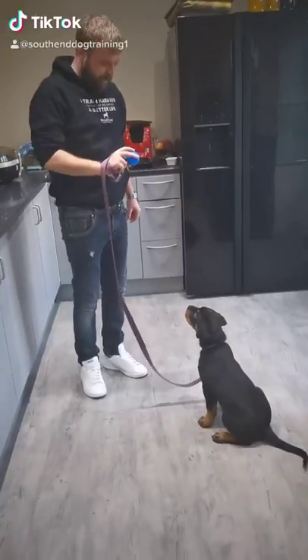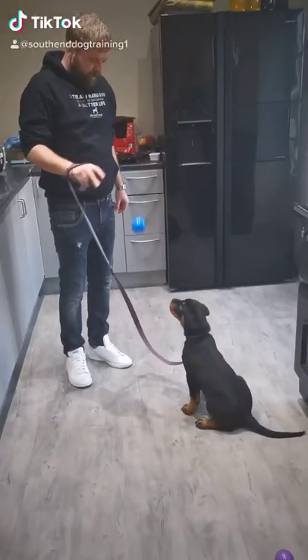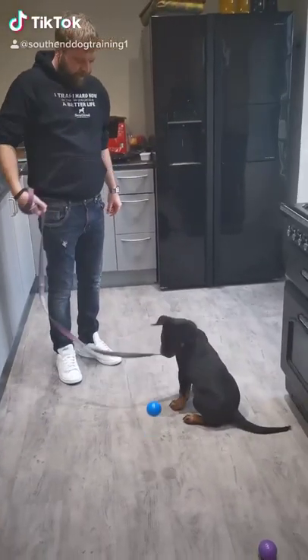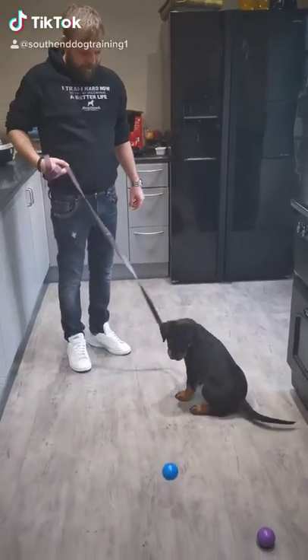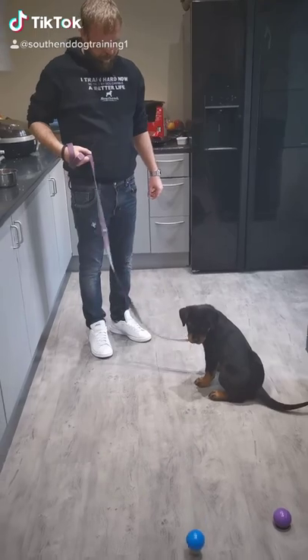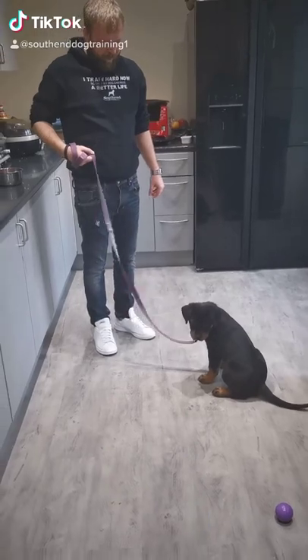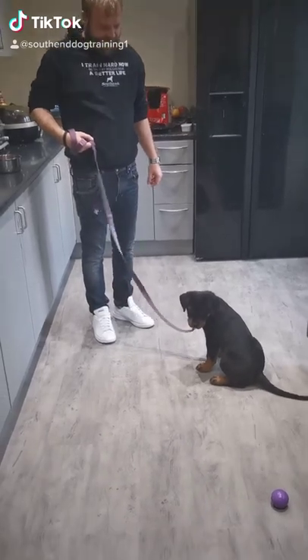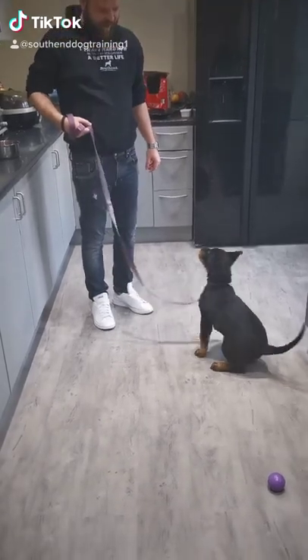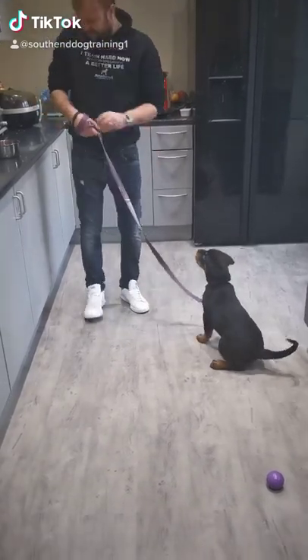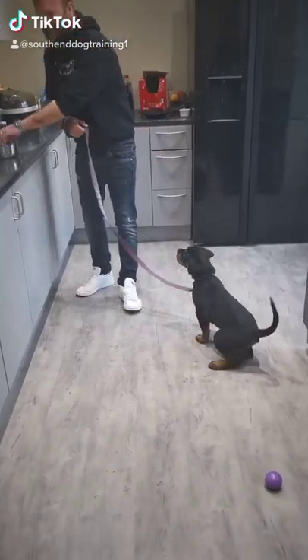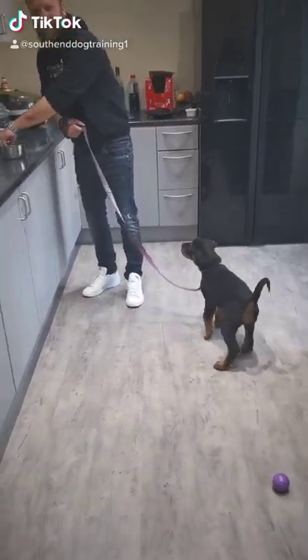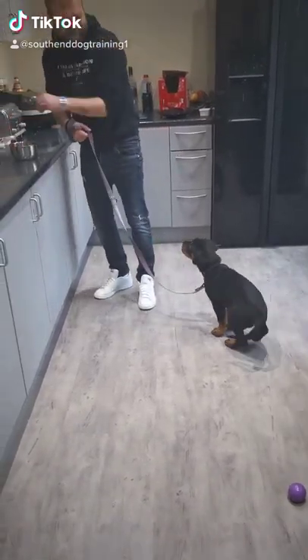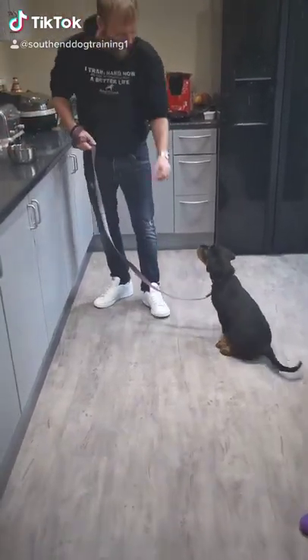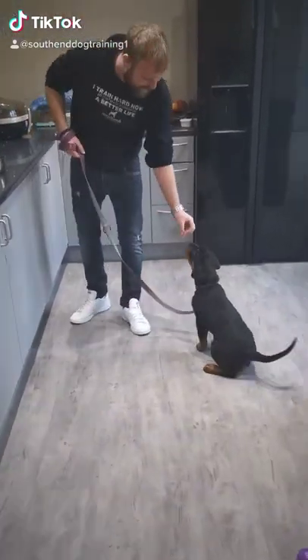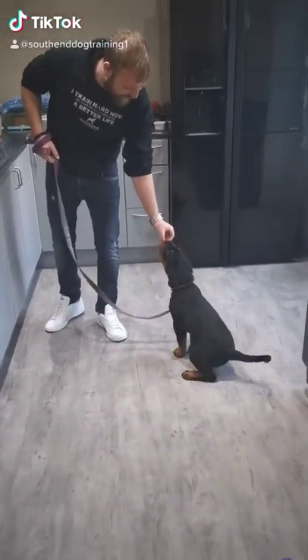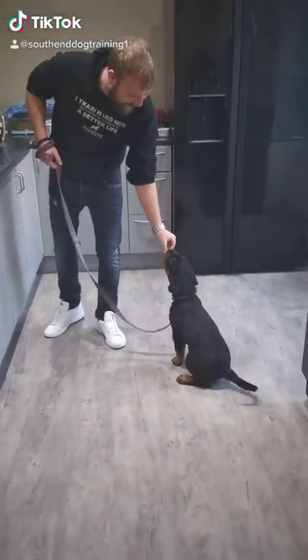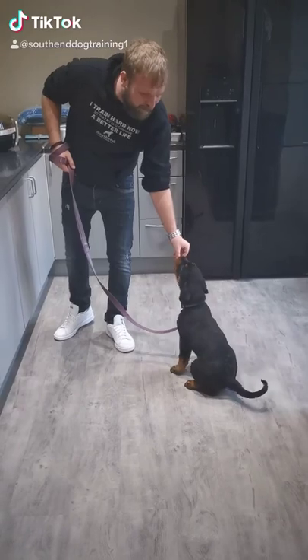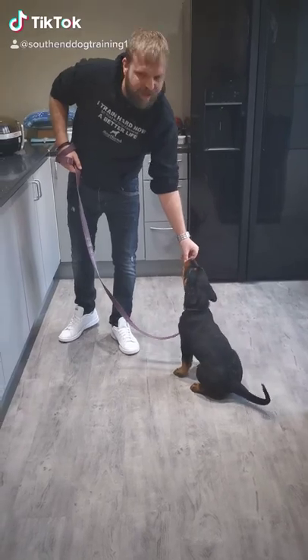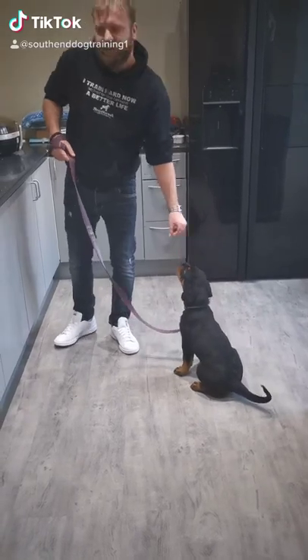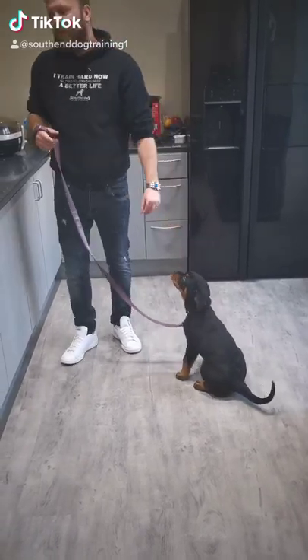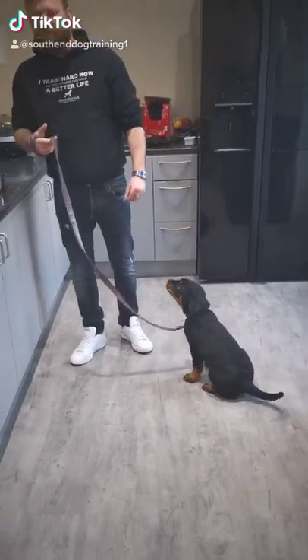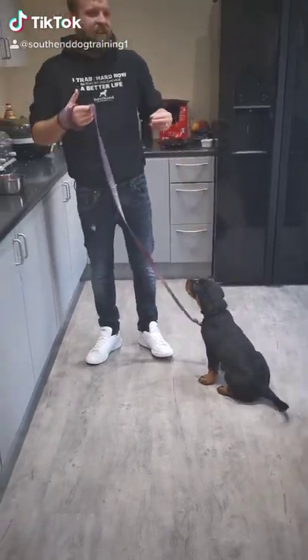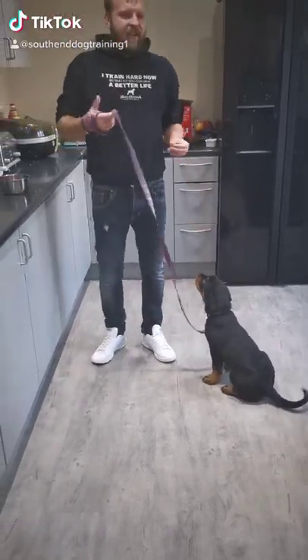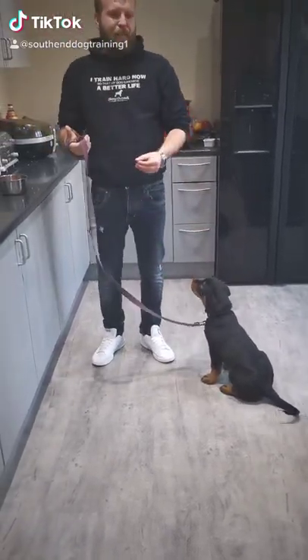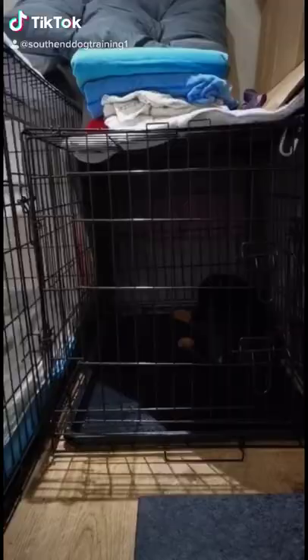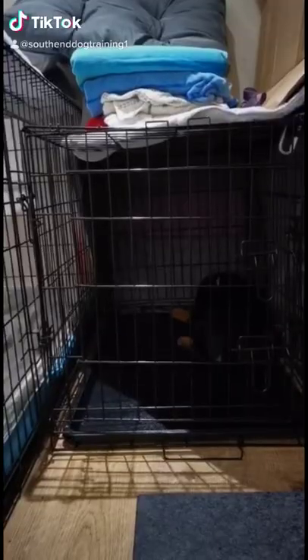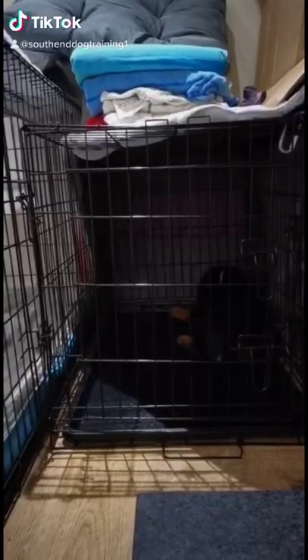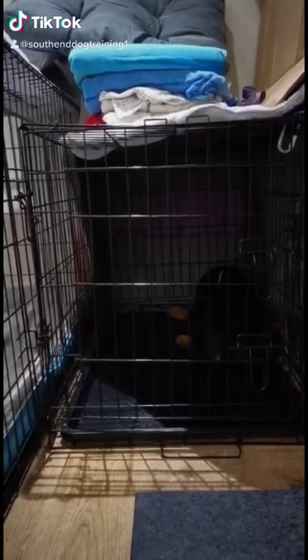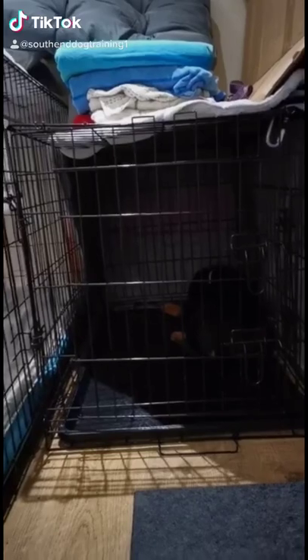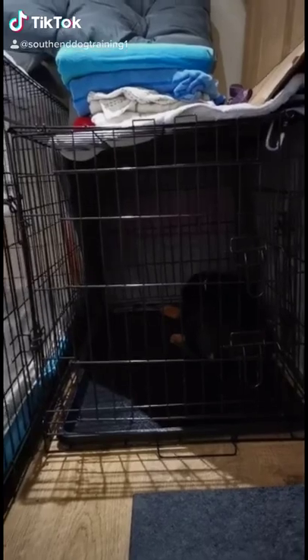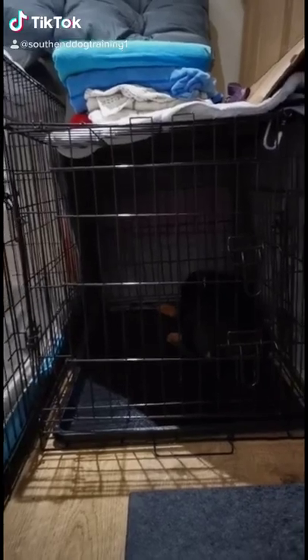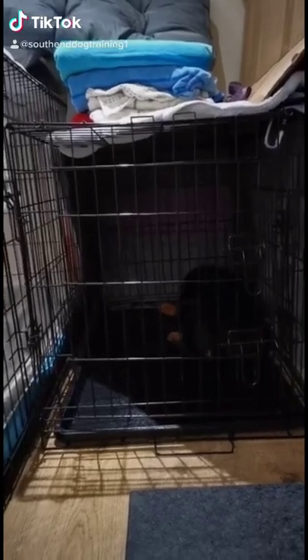Next you do a little training session with the puppy. We're working on 'leave it.' And once the puppy's got all that energy out and a bit of mental stimulation, you pop them back into the crate for a nap, and get ready to repeat when they wake up.